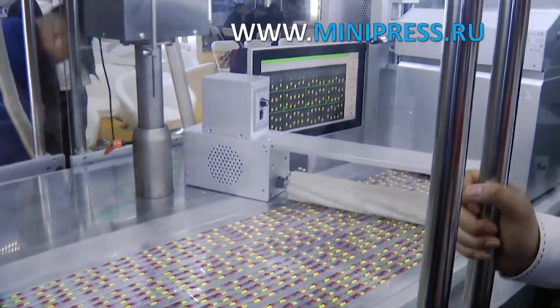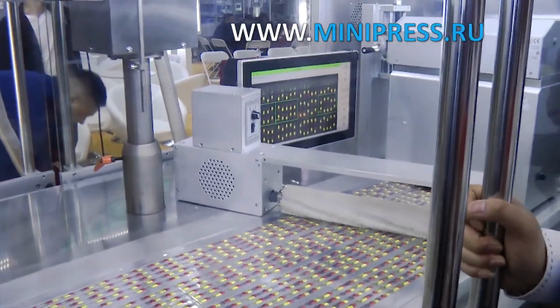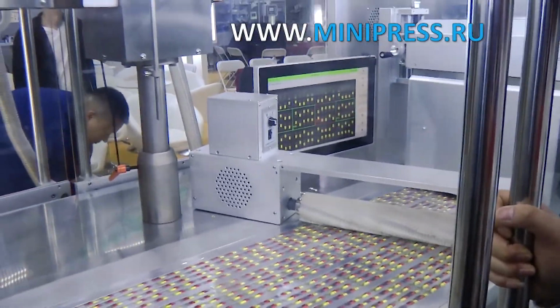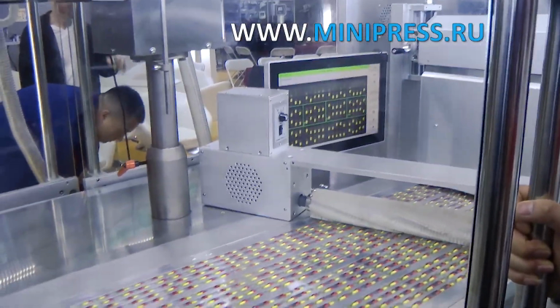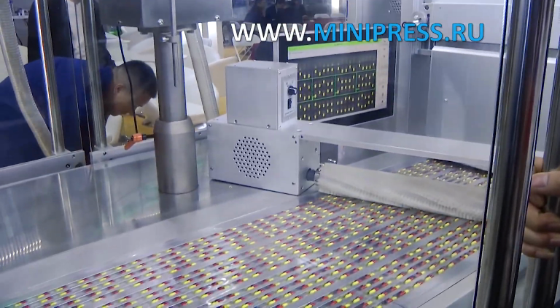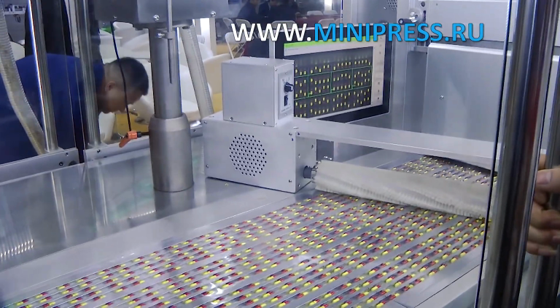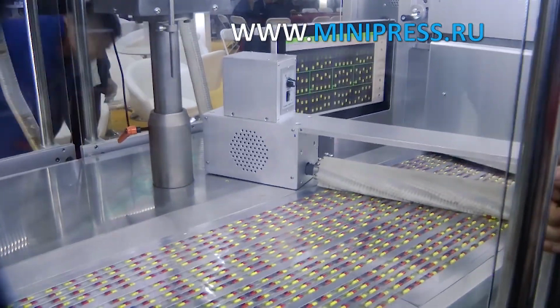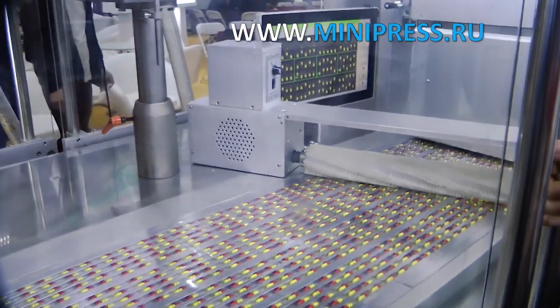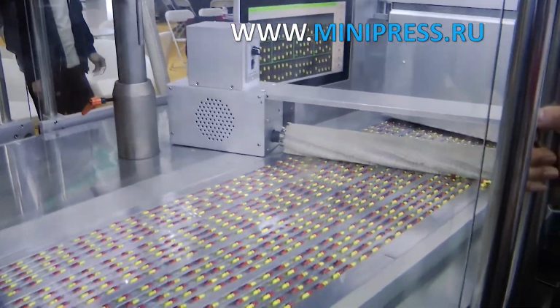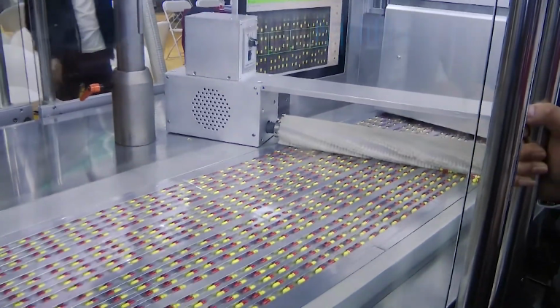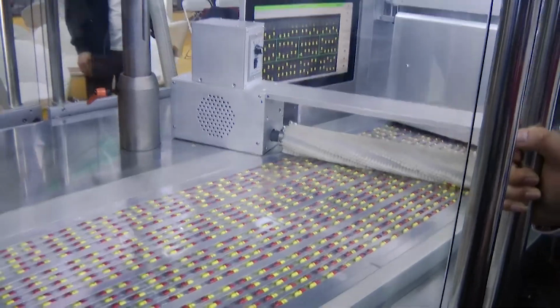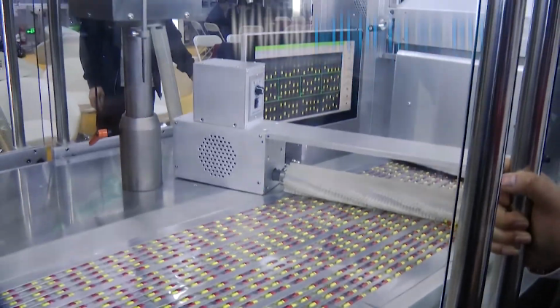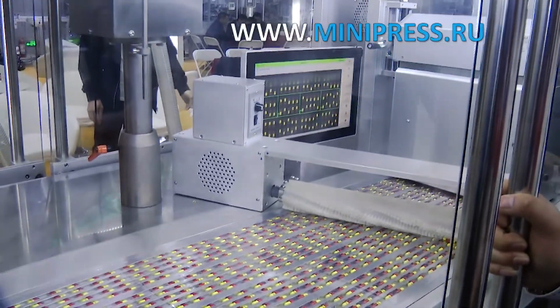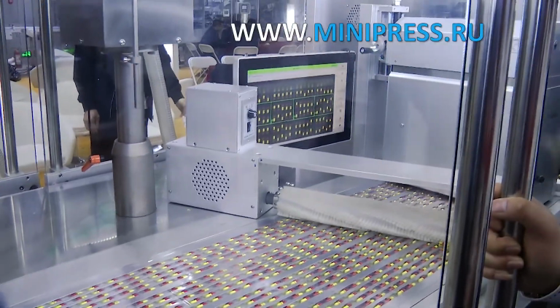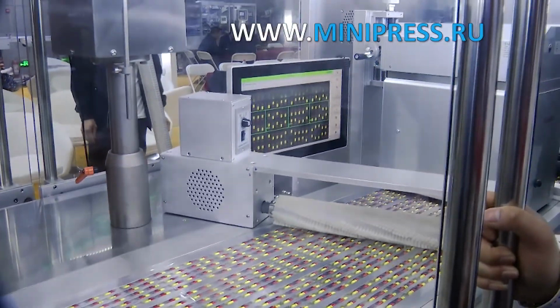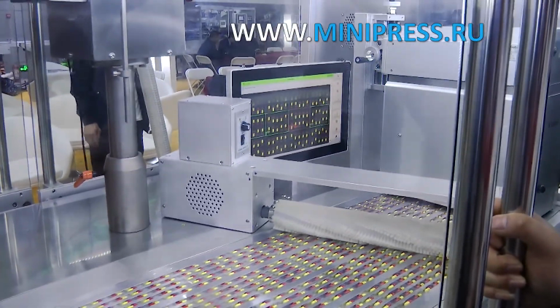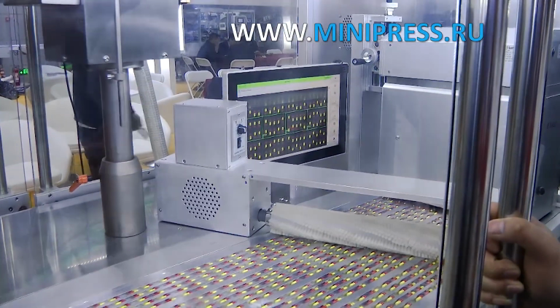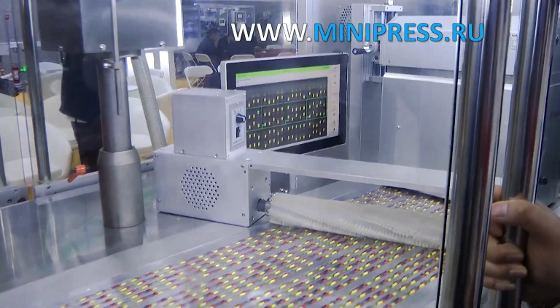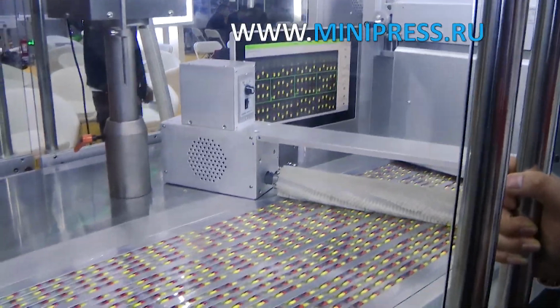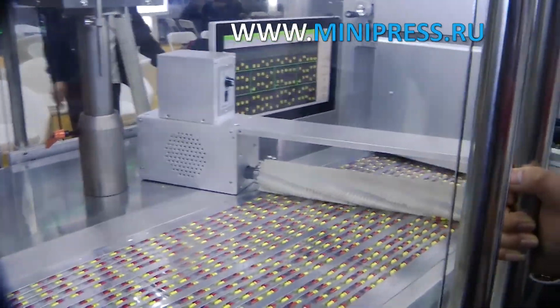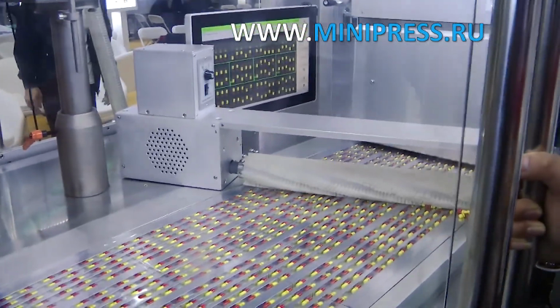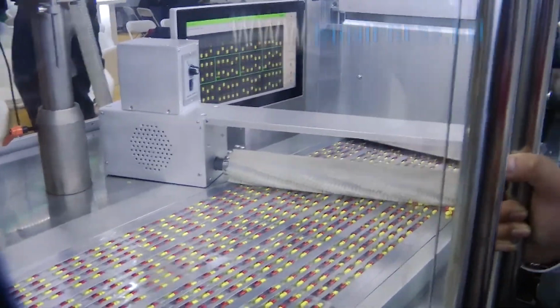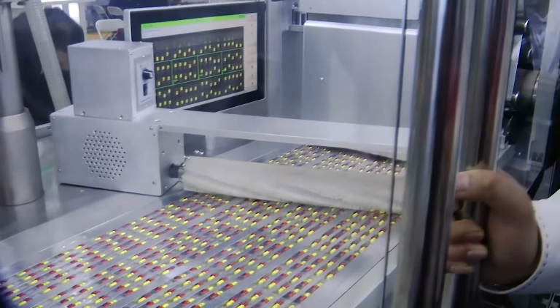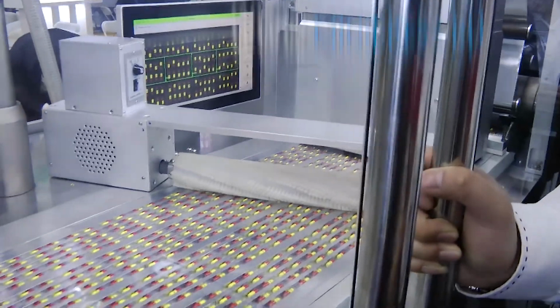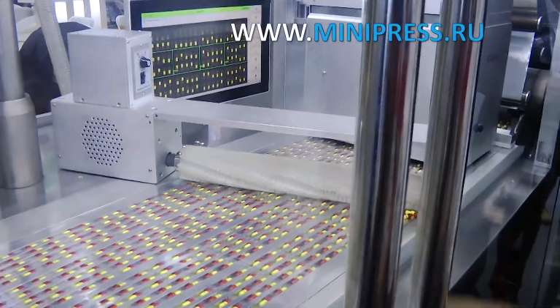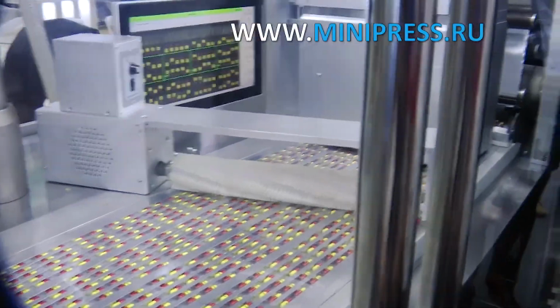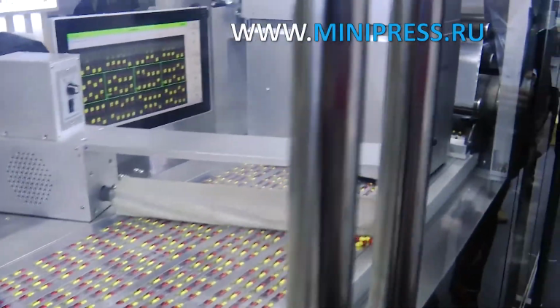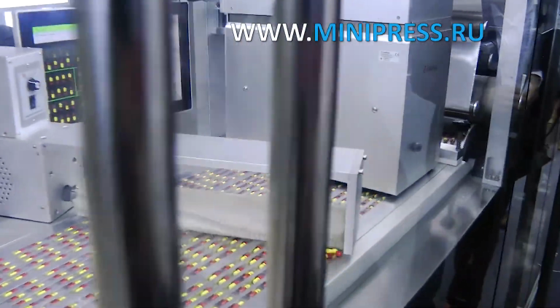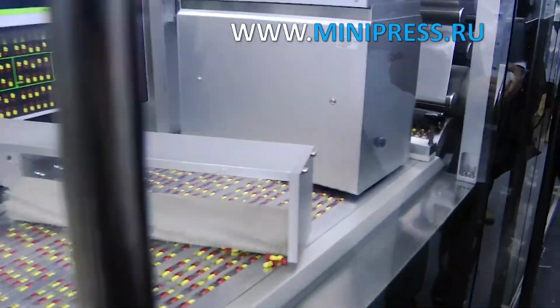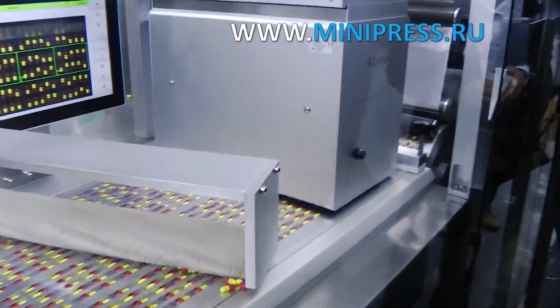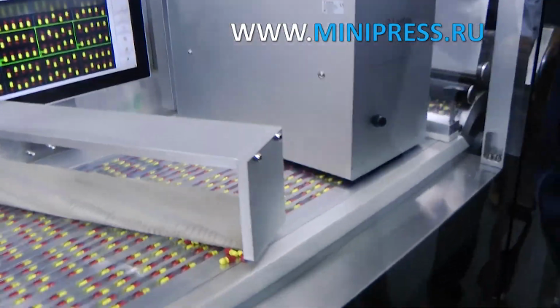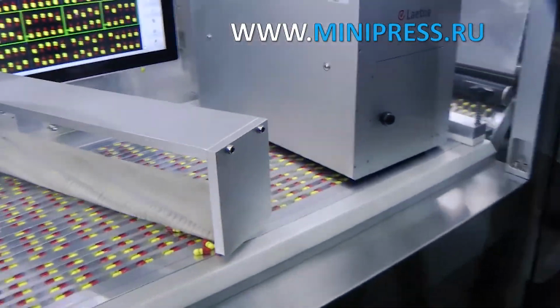The aluminum foil coming from the roll covers the PVC and is welded by heating. Then there is automatic cutting into blisters of 10 gelatin capsules each. The working area of the equipment is covered with plastic shields to protect it from contamination.